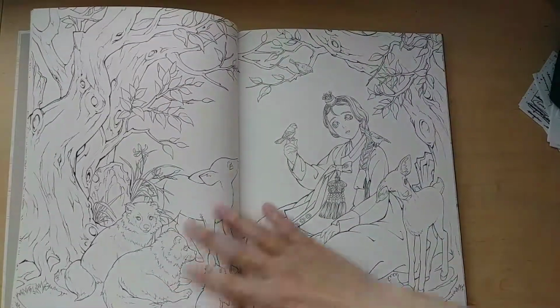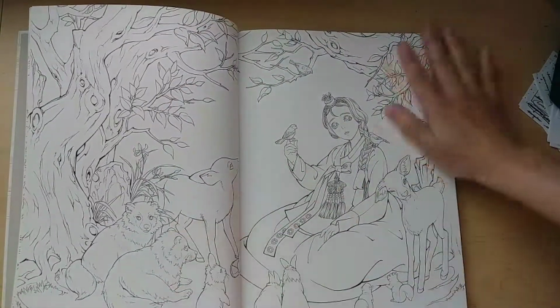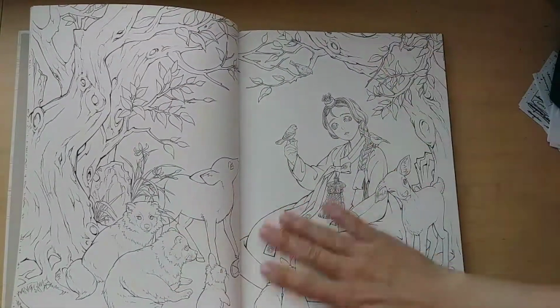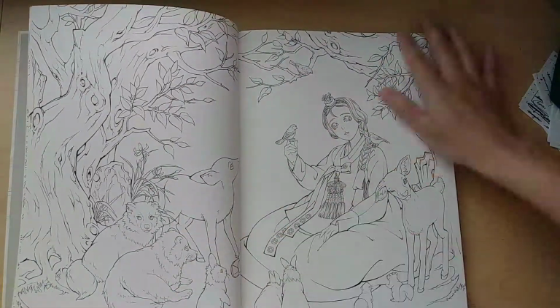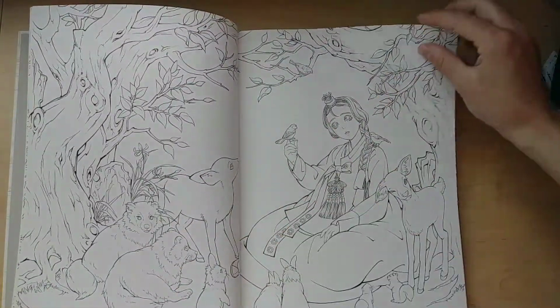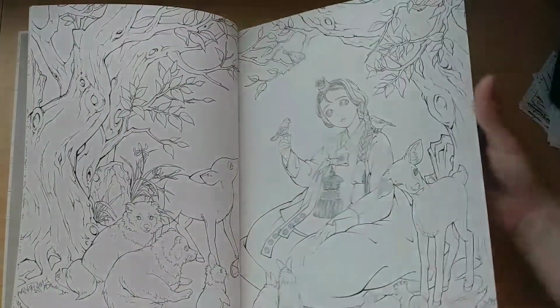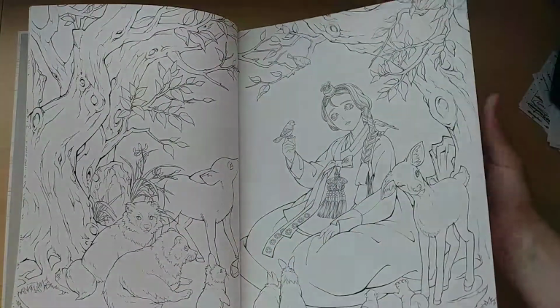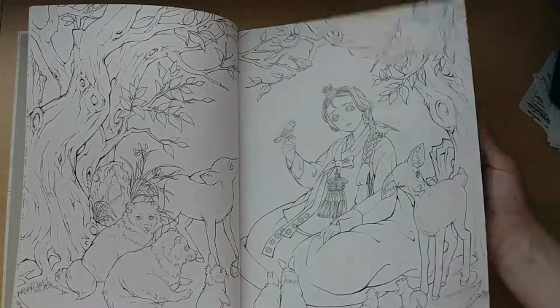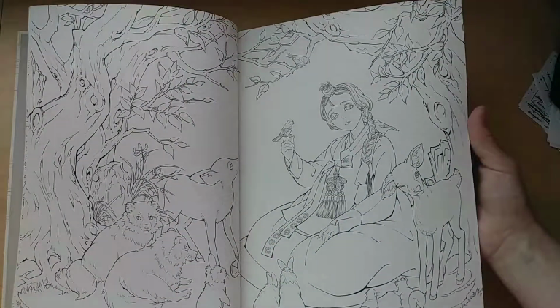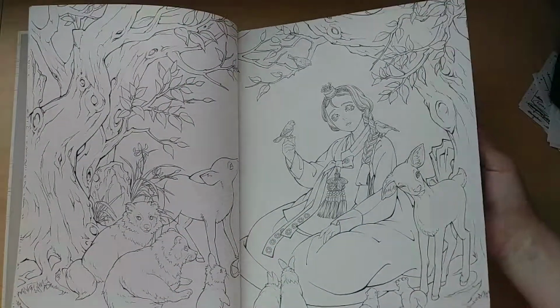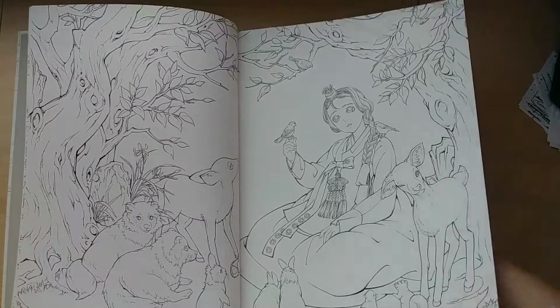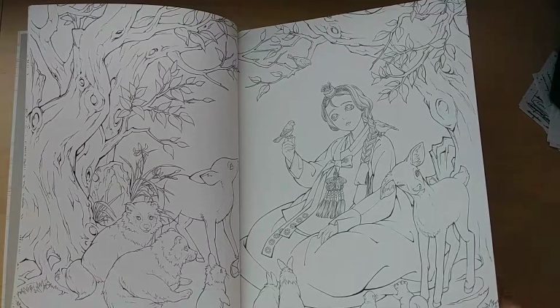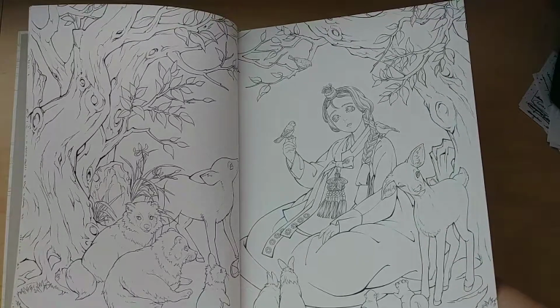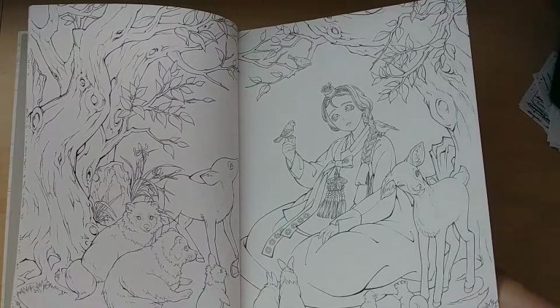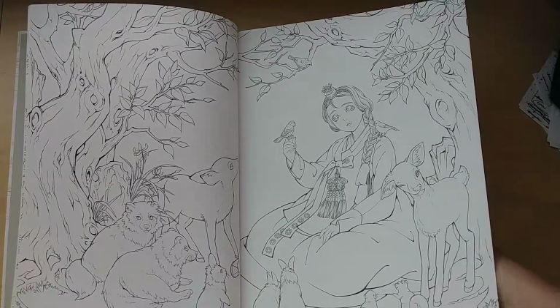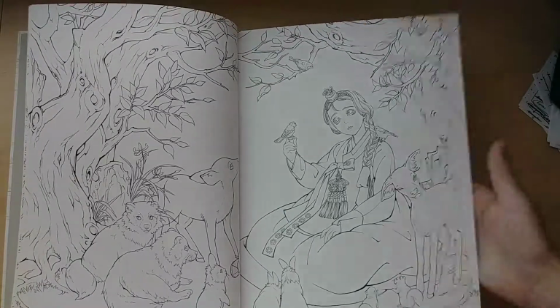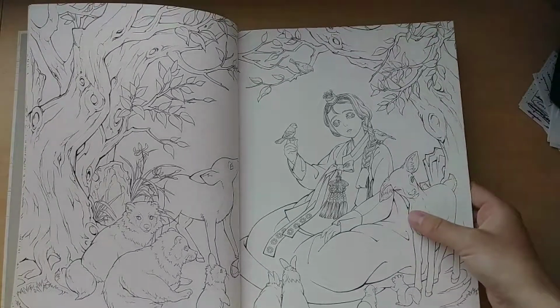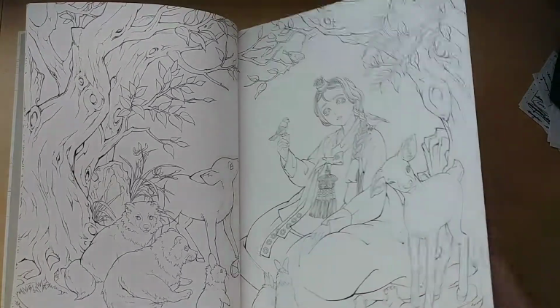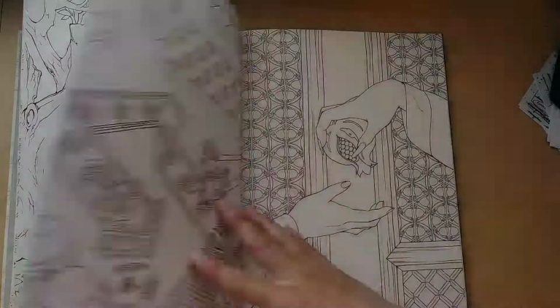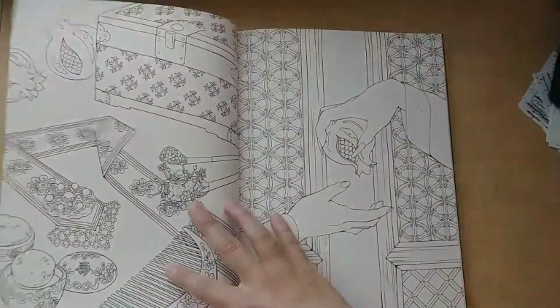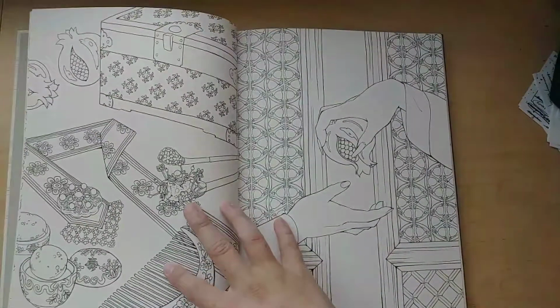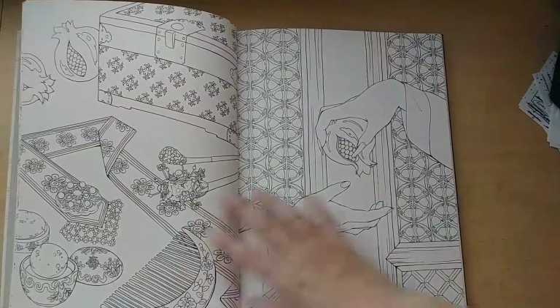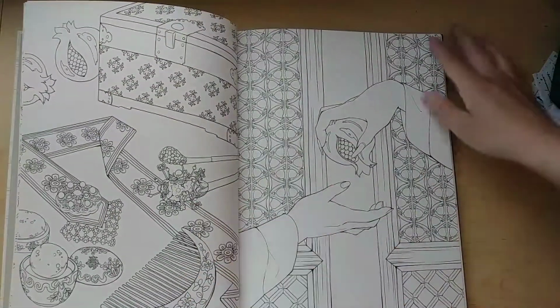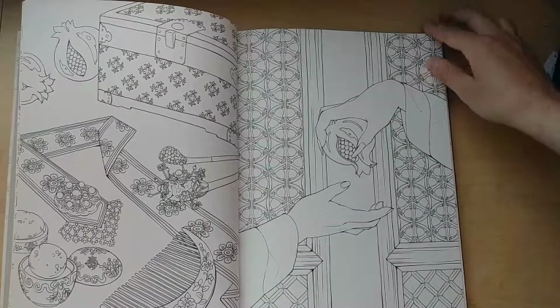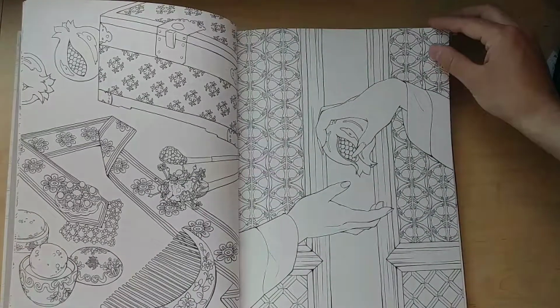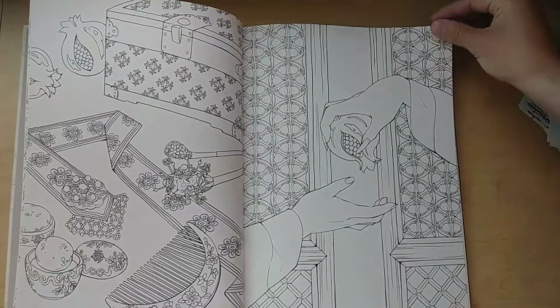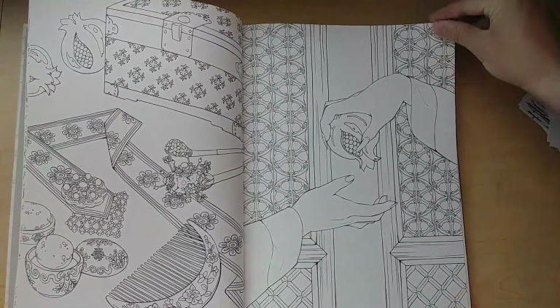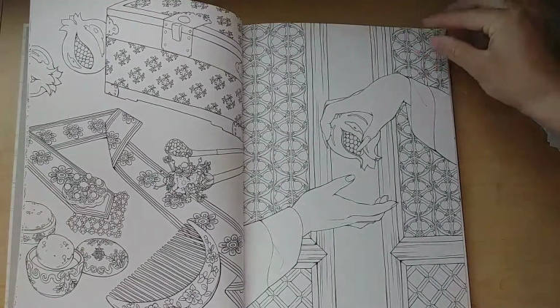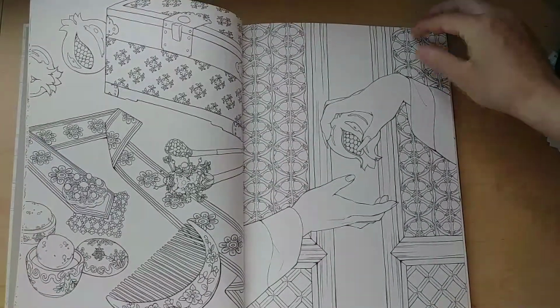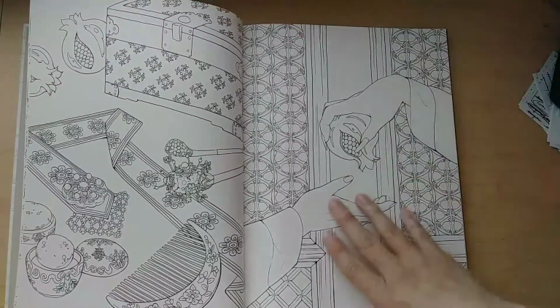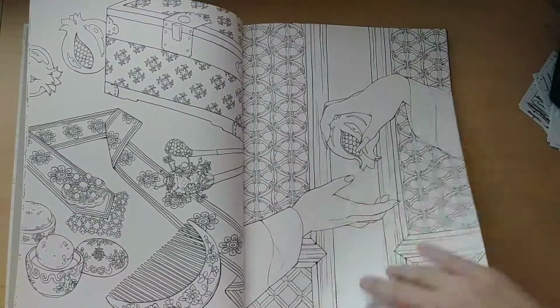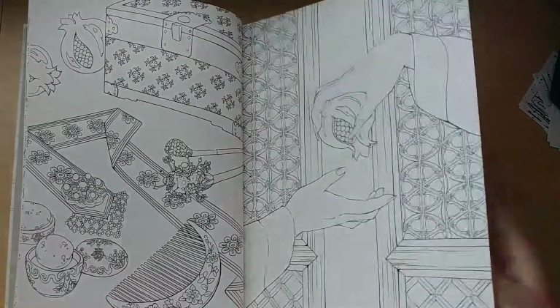The paper is smooth, nice and thick, and the pages are double-sided. This is Snow White — it's just so pretty and detailed.